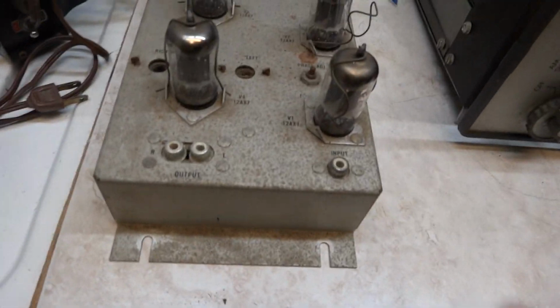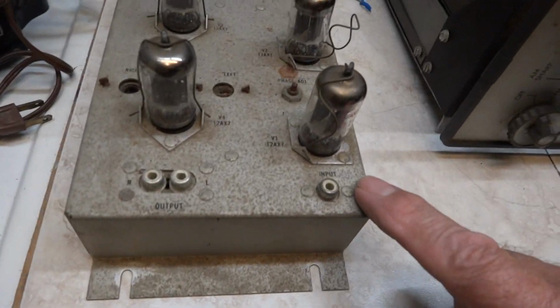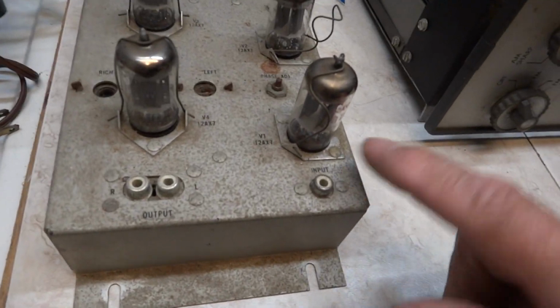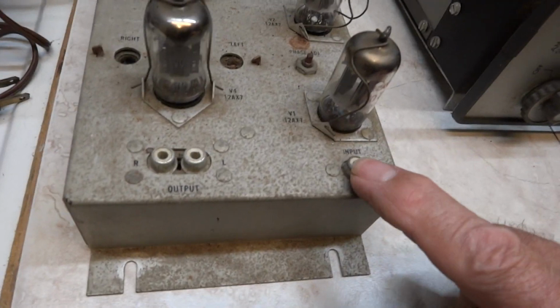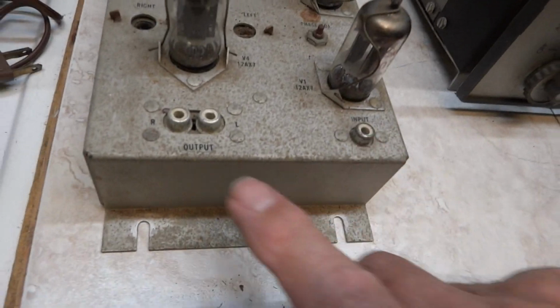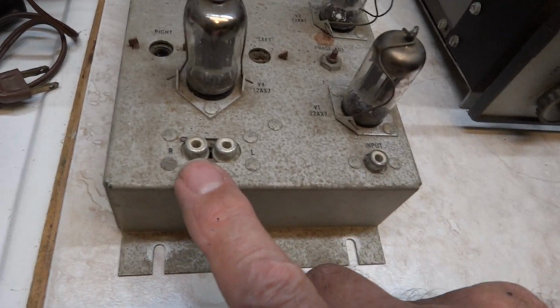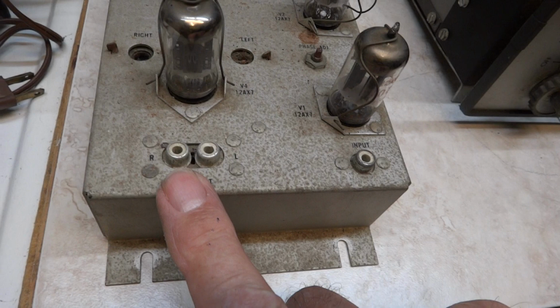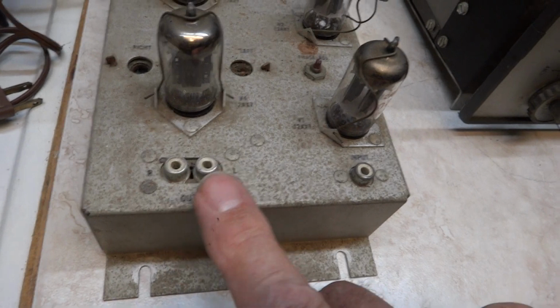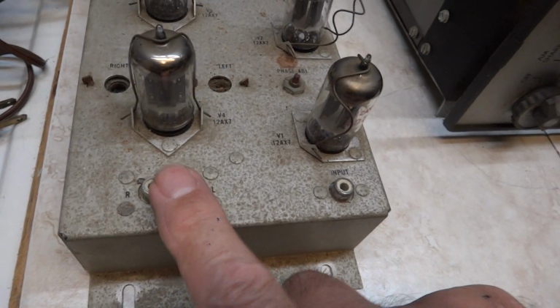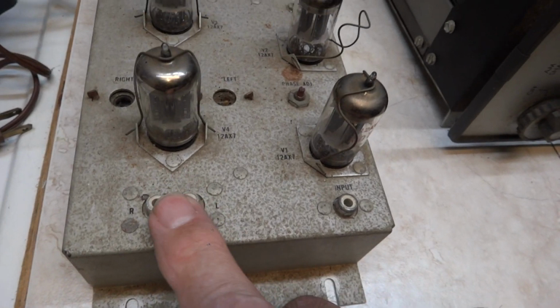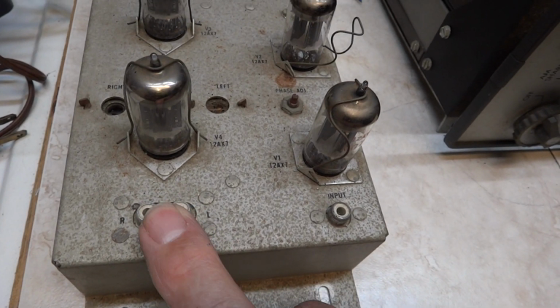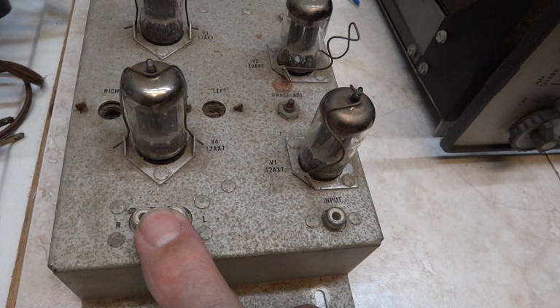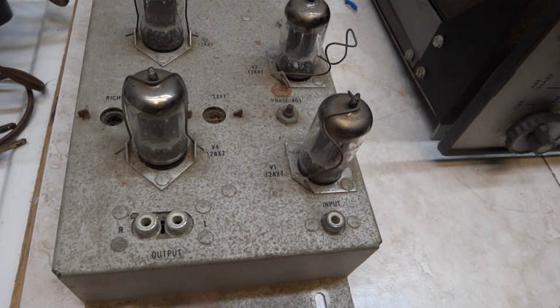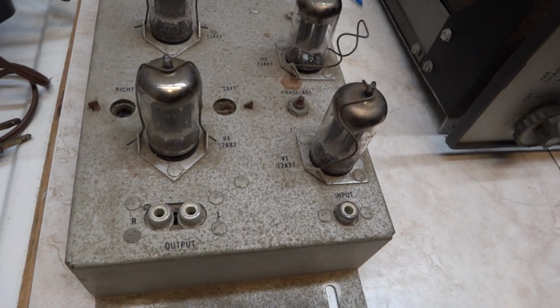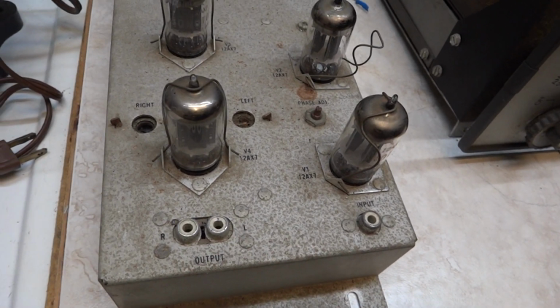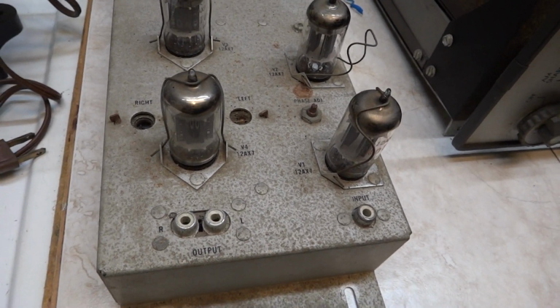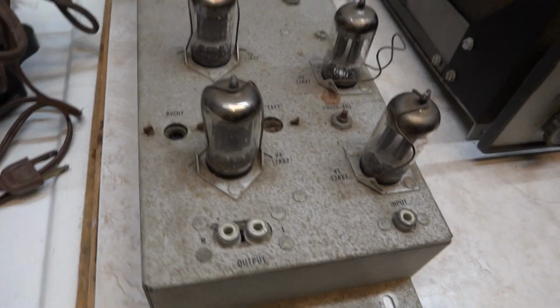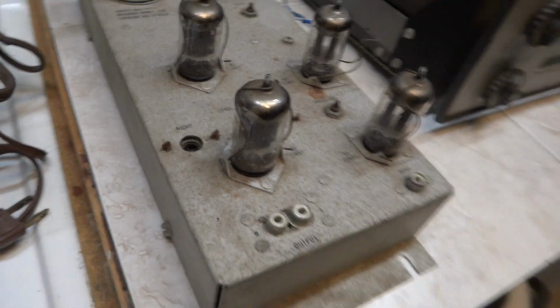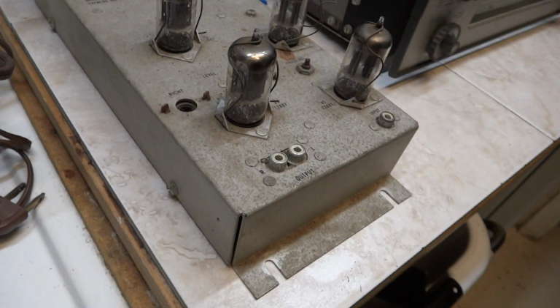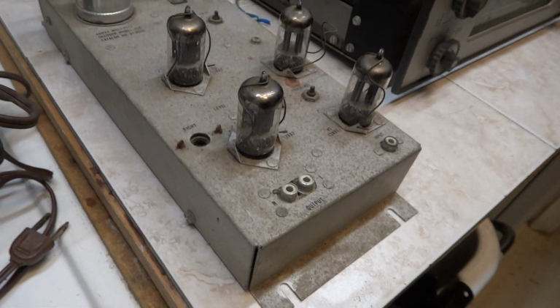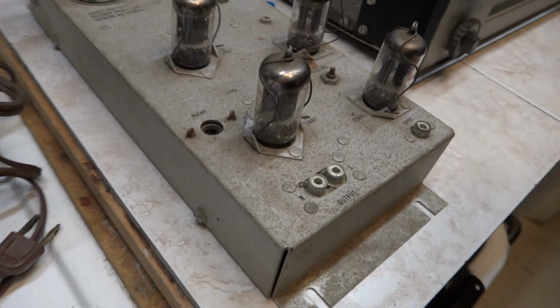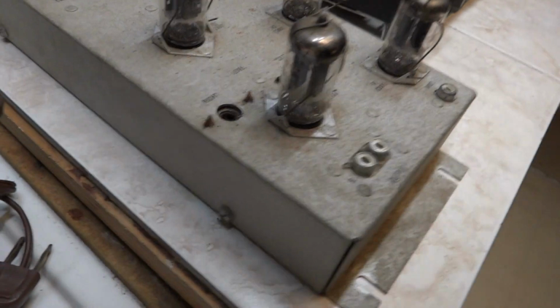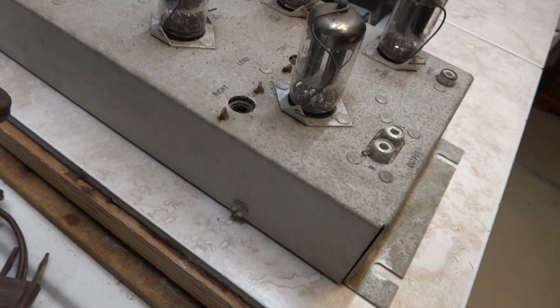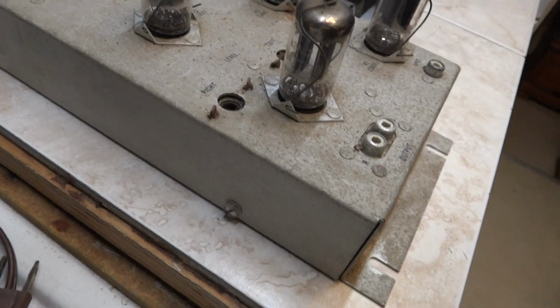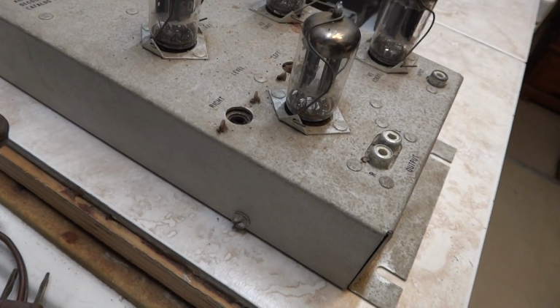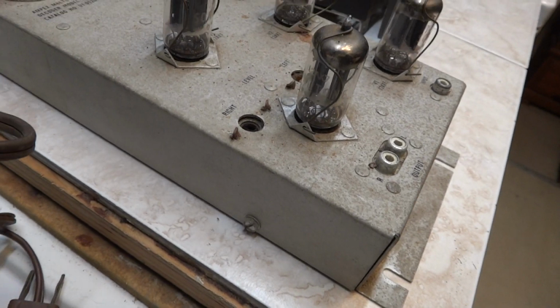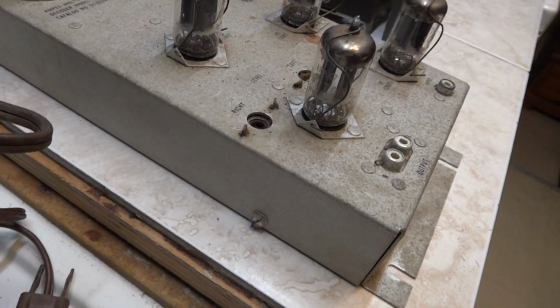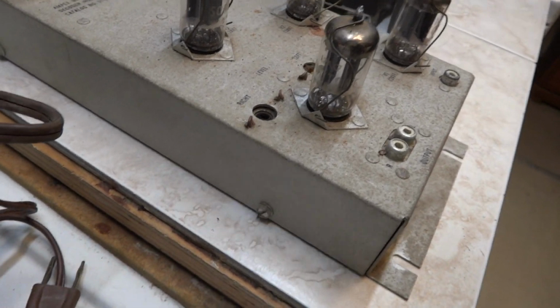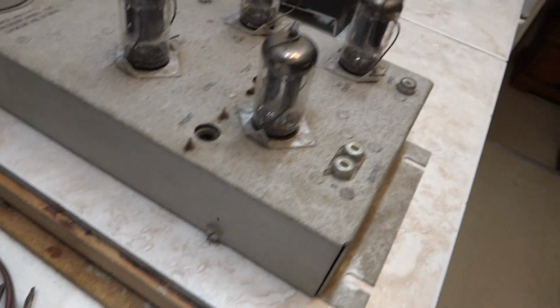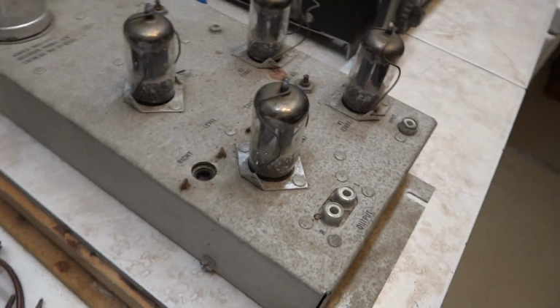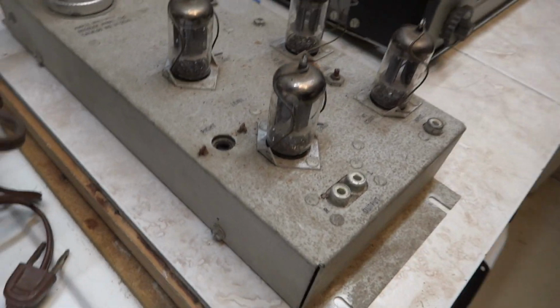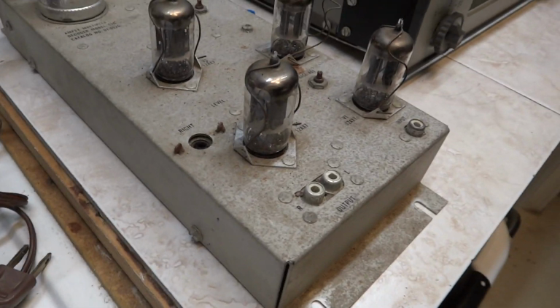There's your mono in and your stereo out to your amplifier. A bit more than the V-Rex here we've got.